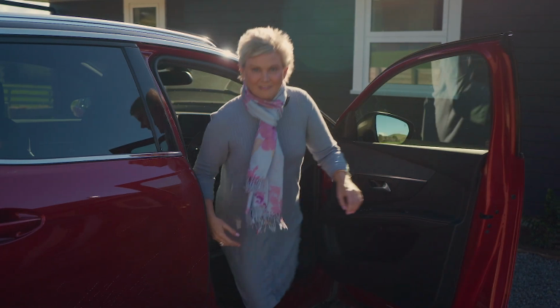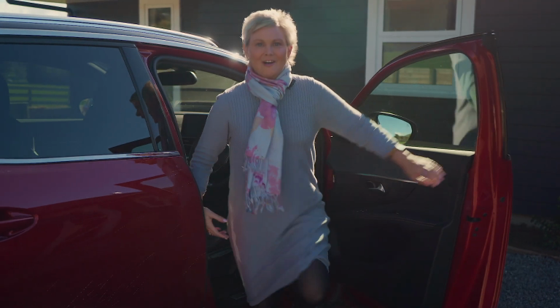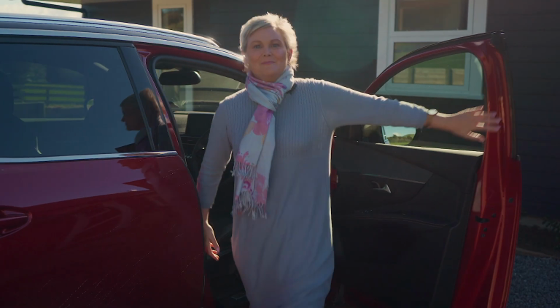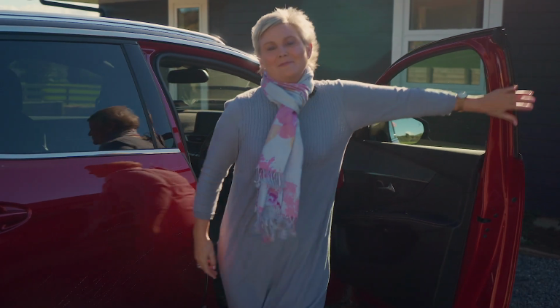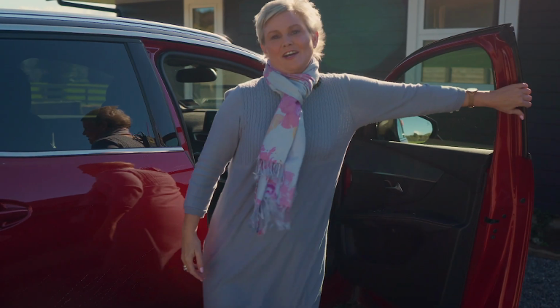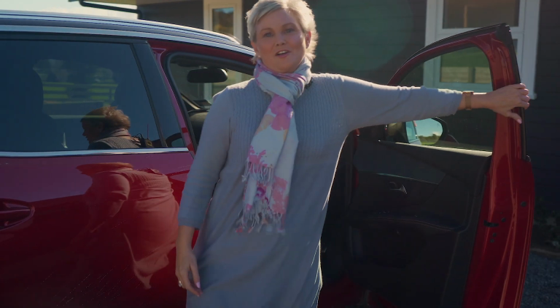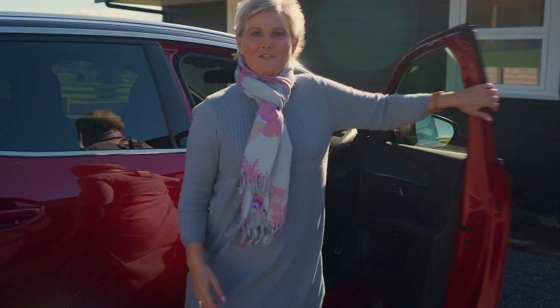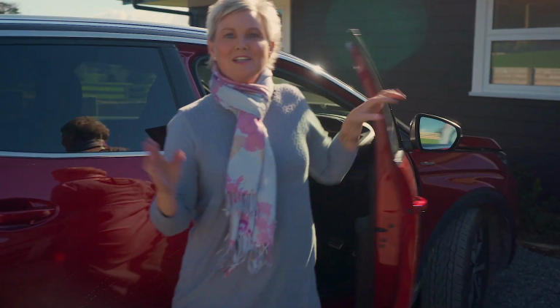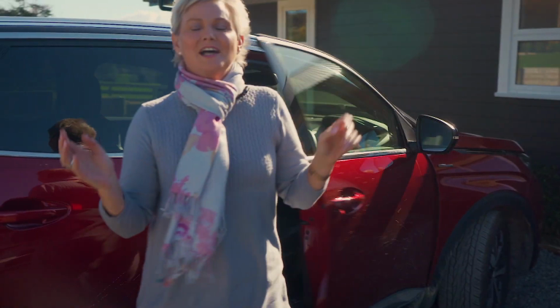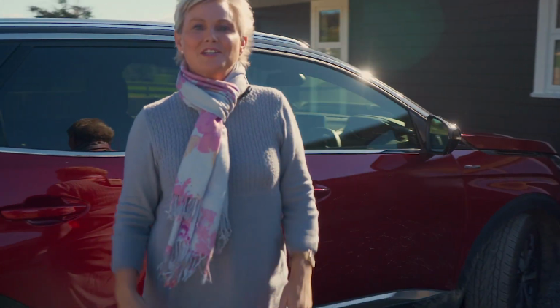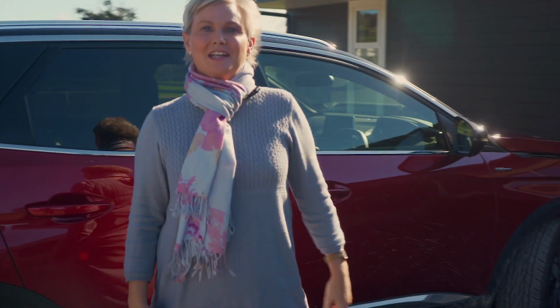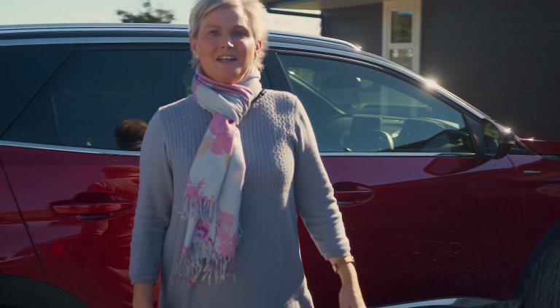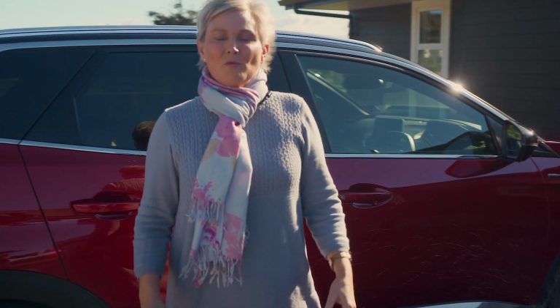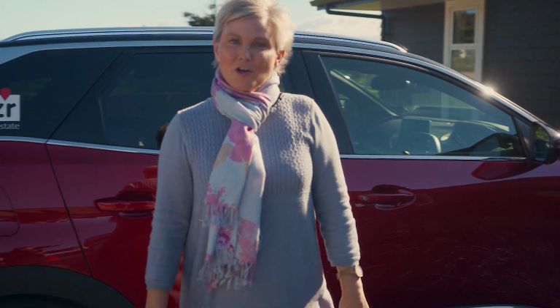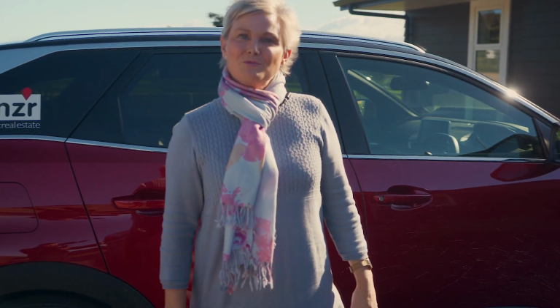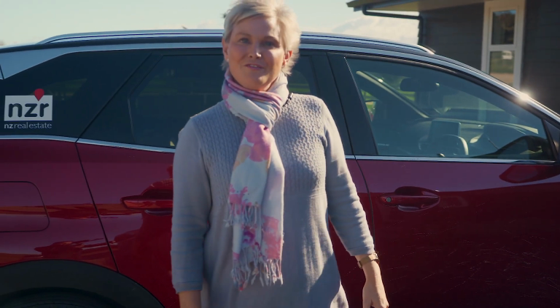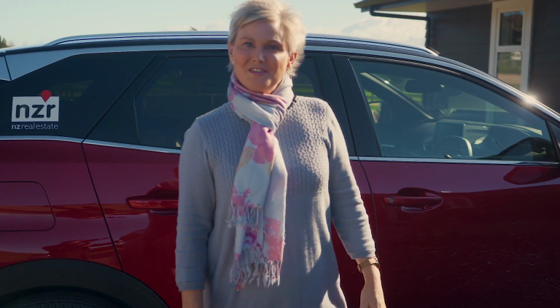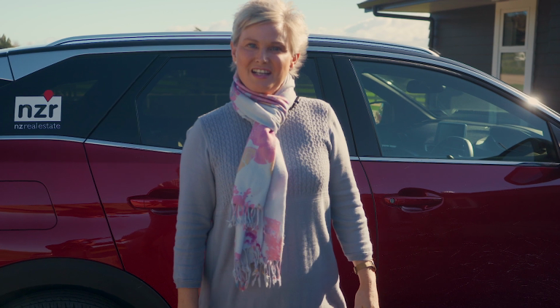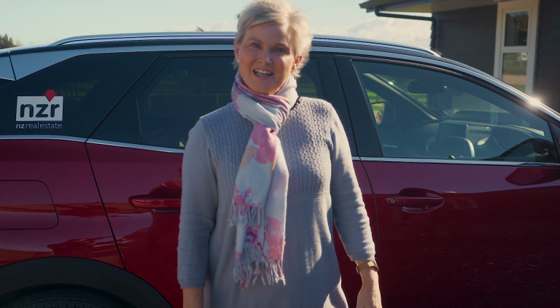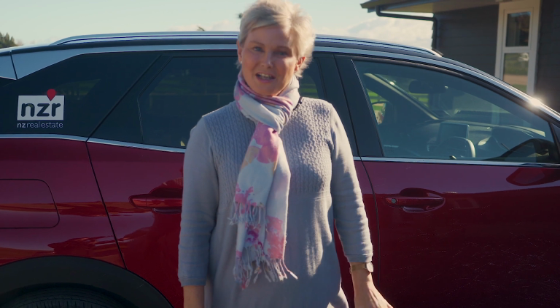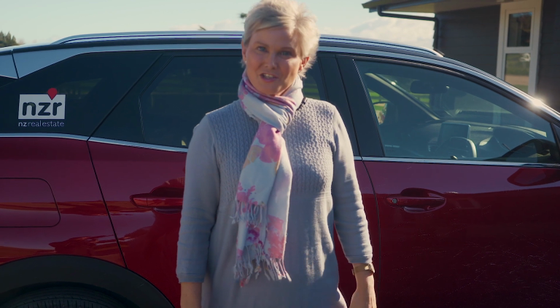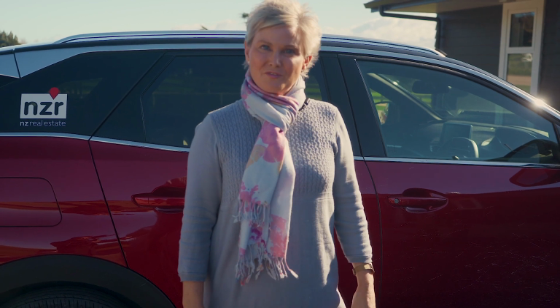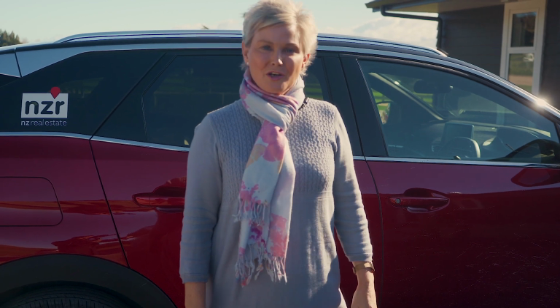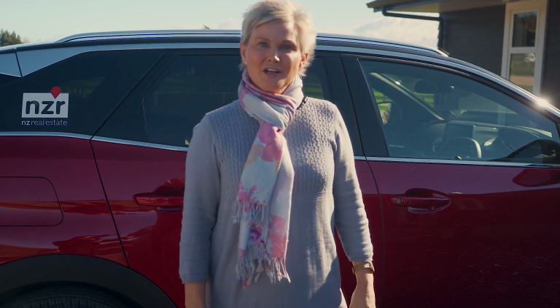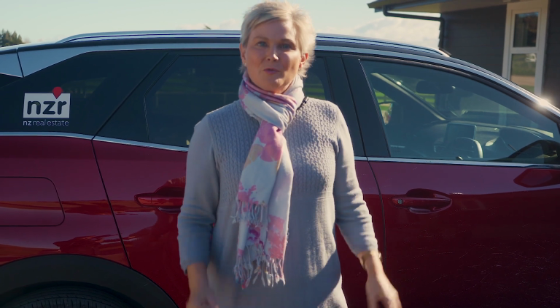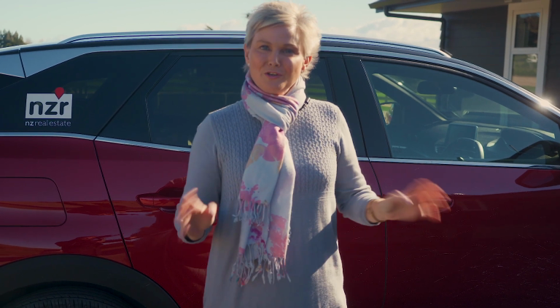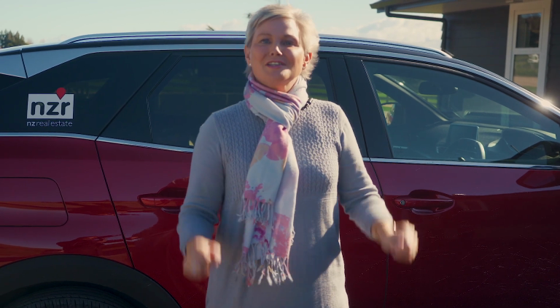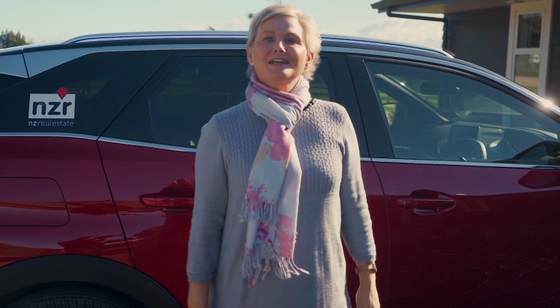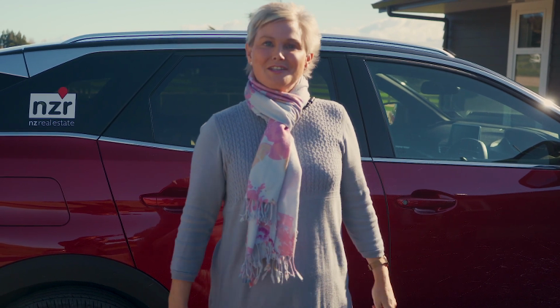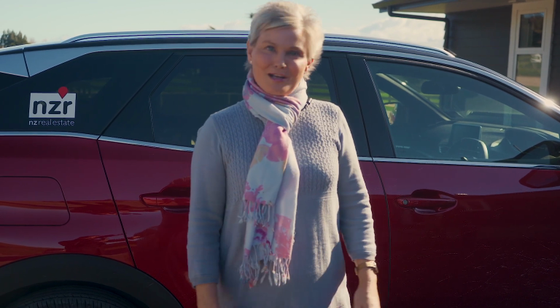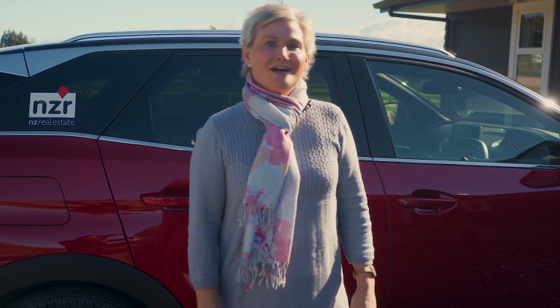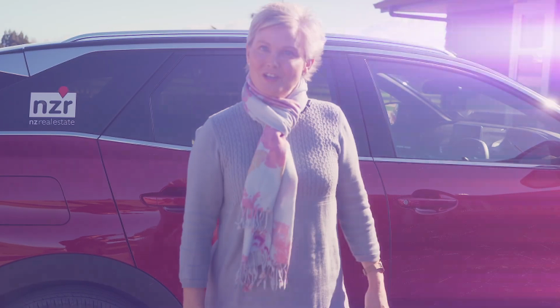Hi, my name is Carolyn Collier from NZR Real Estate. Welcome to 157A Masterland-Stromwell Road, where you're going to see this a blended lifestyle.